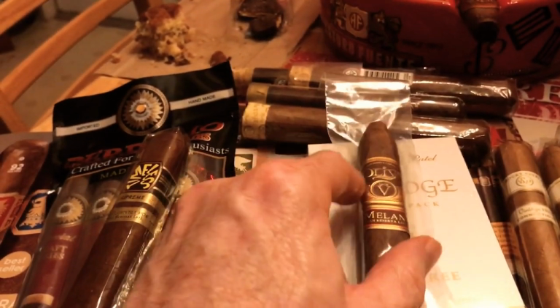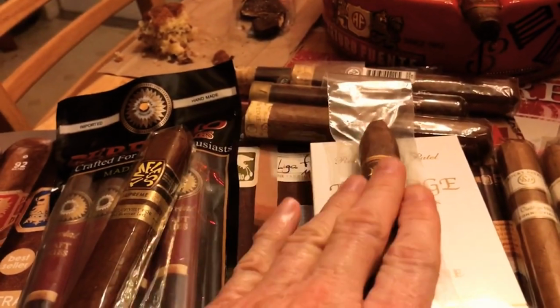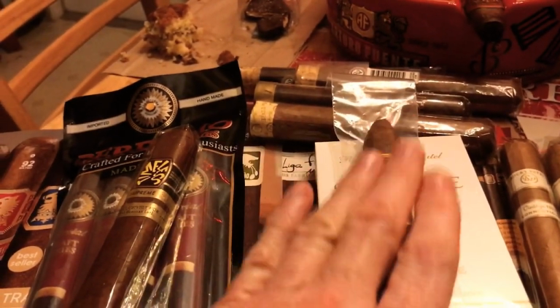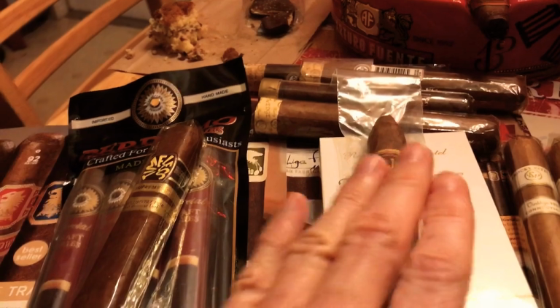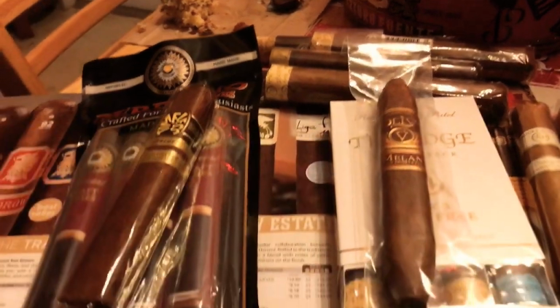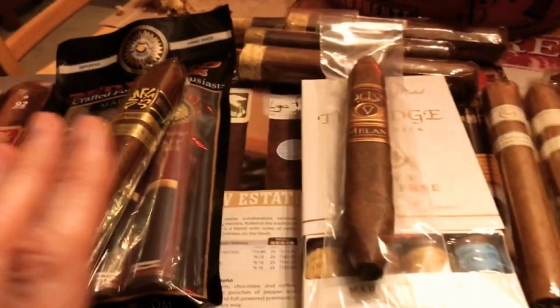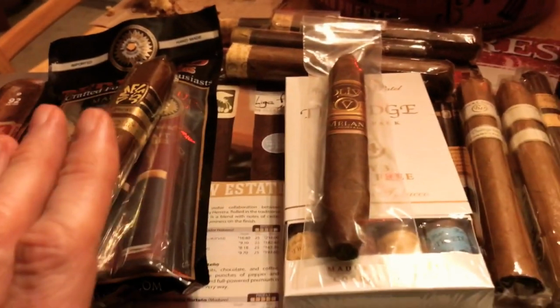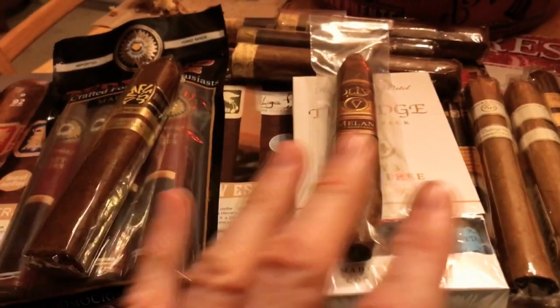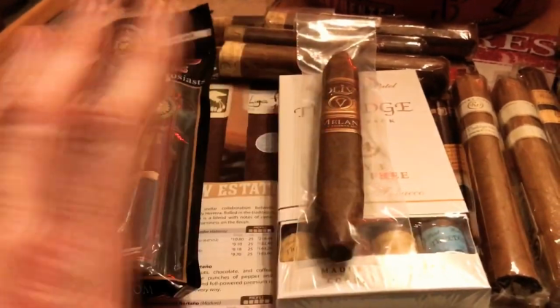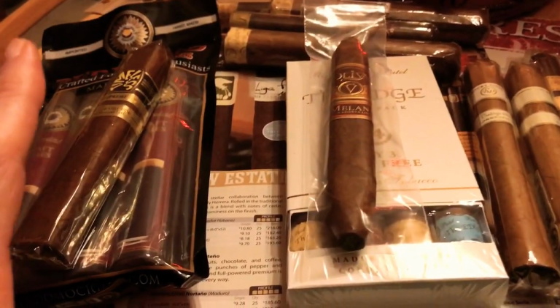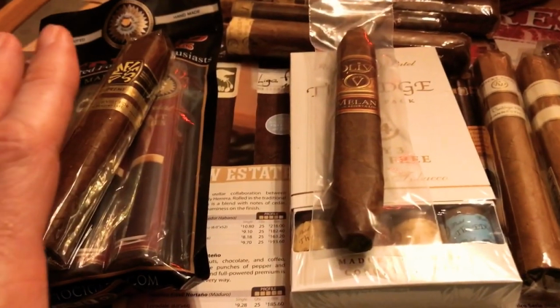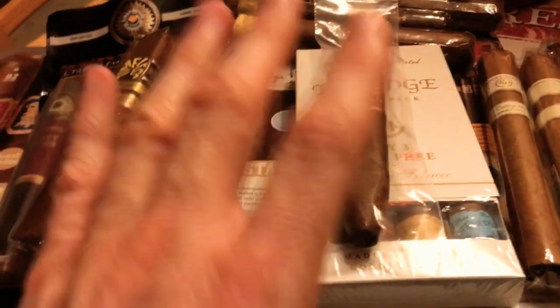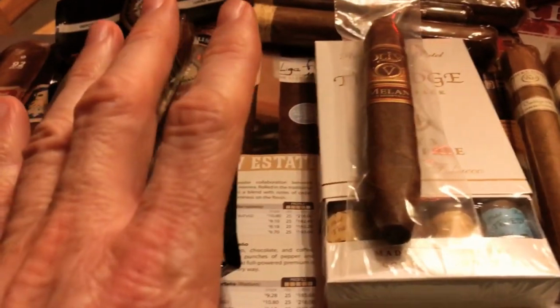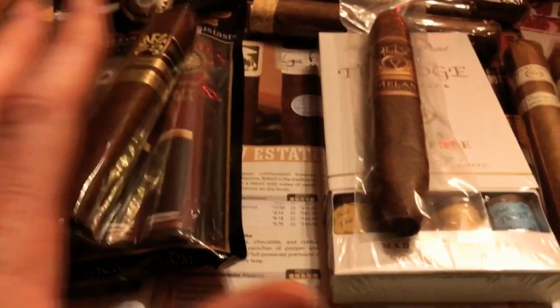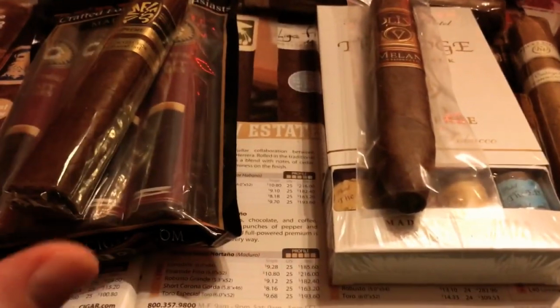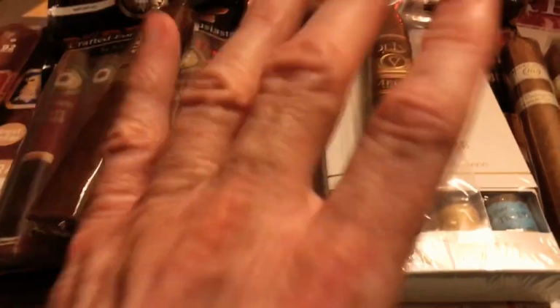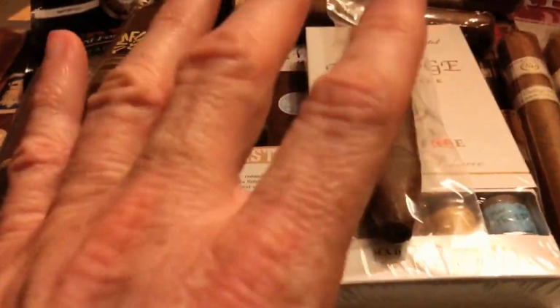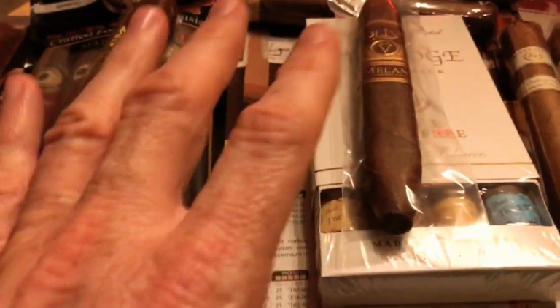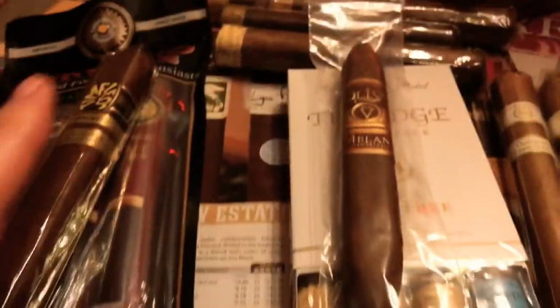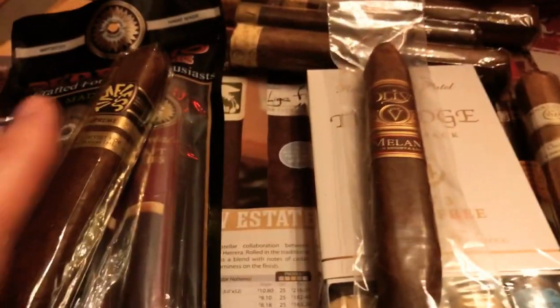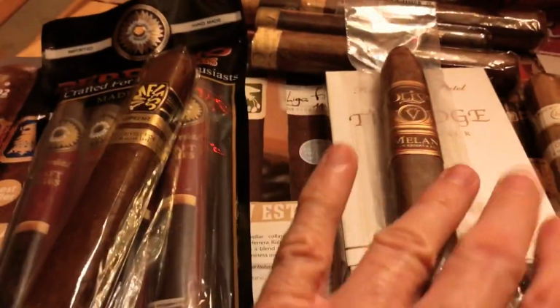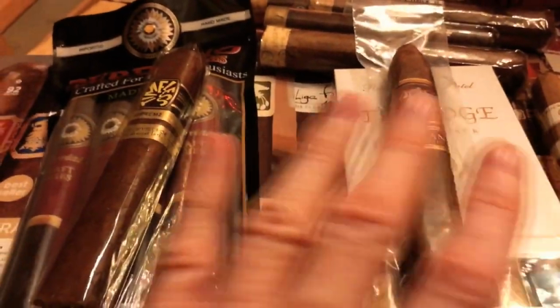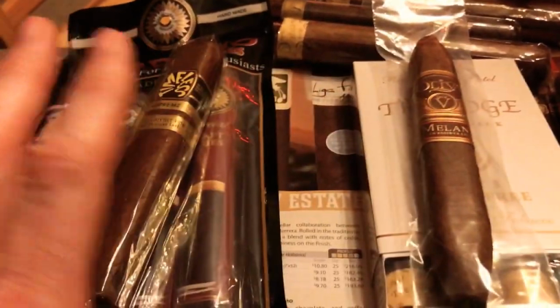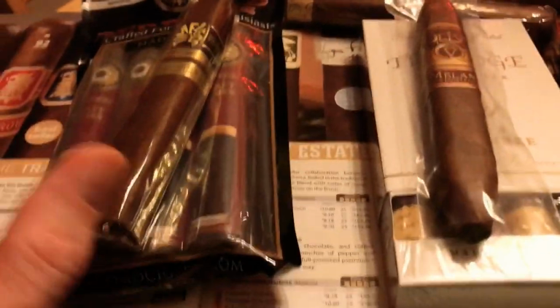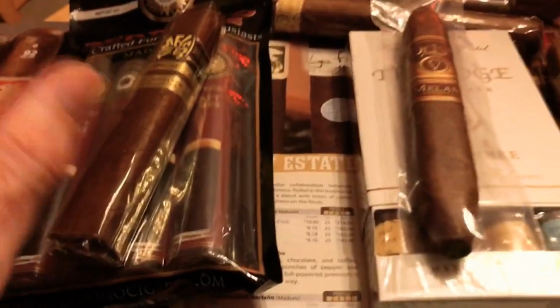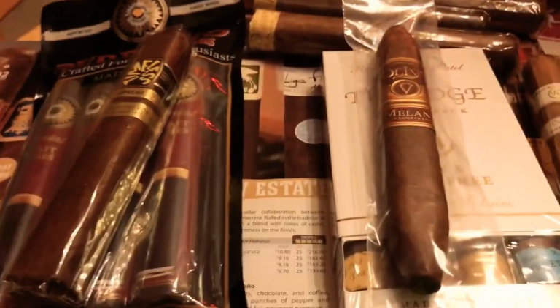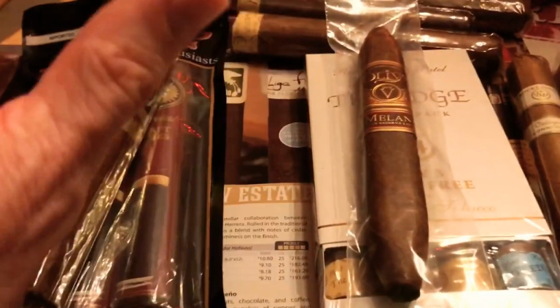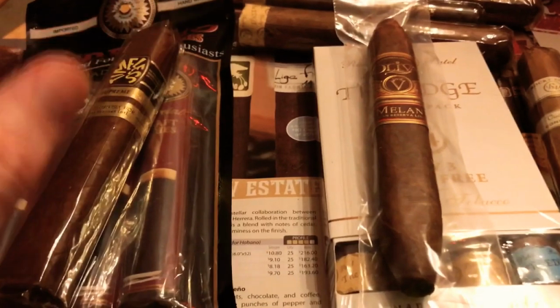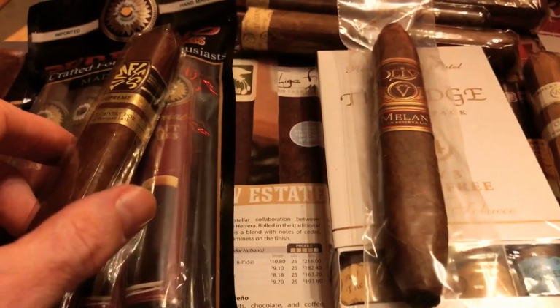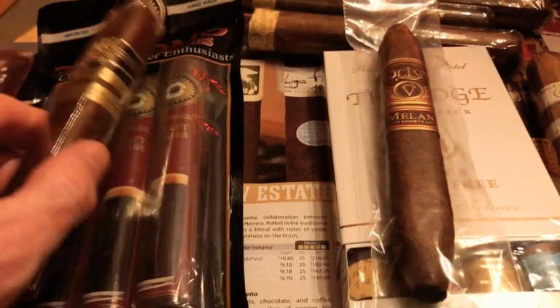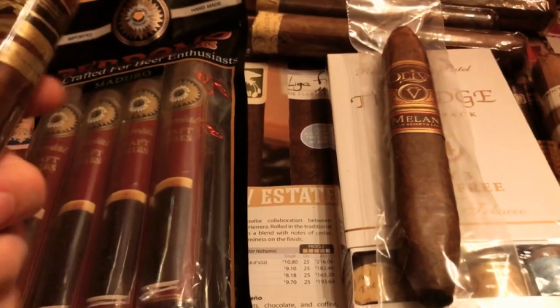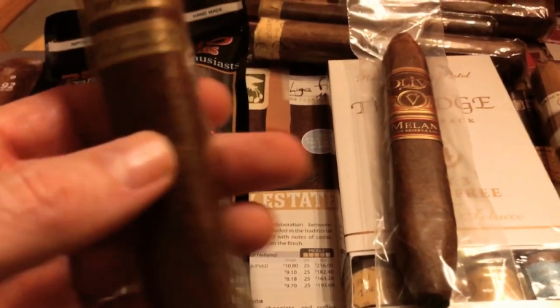These are not cigars that I buy on a regular basis unless it's a special occasion. My birthday's coming up and I don't normally spend that much on cigars. But once in a while — you only live once, right? You only go around once.